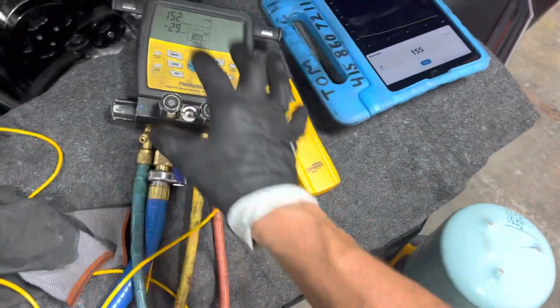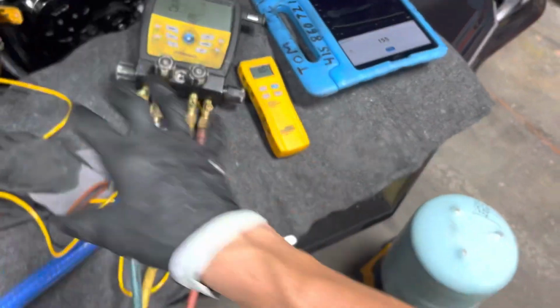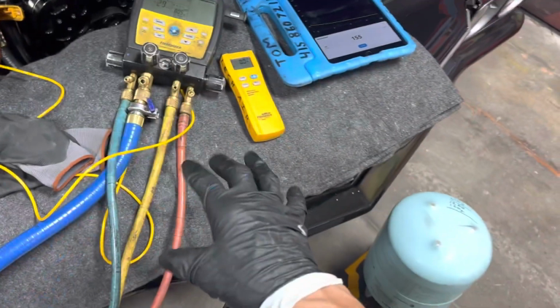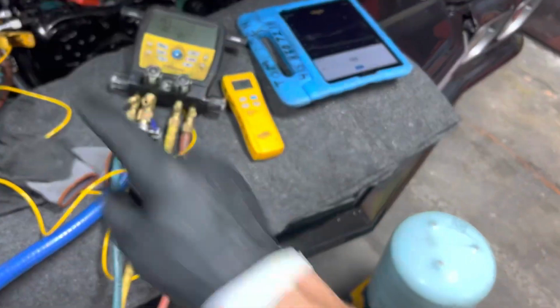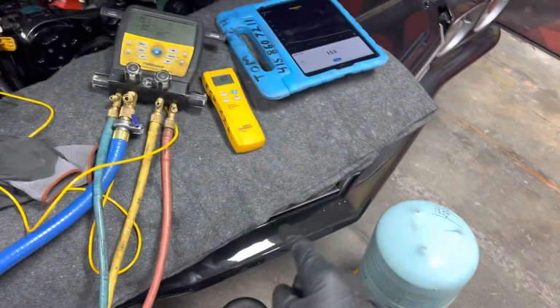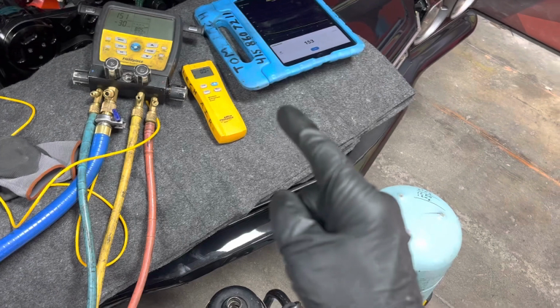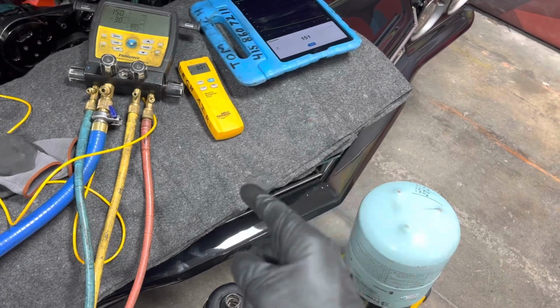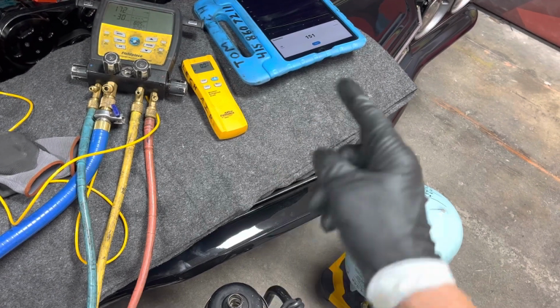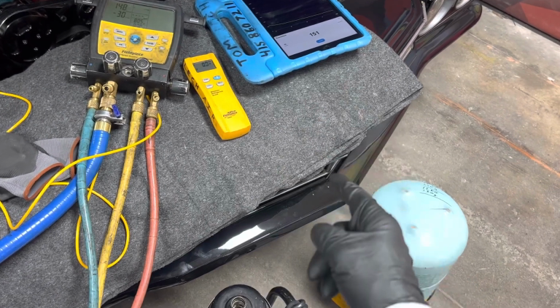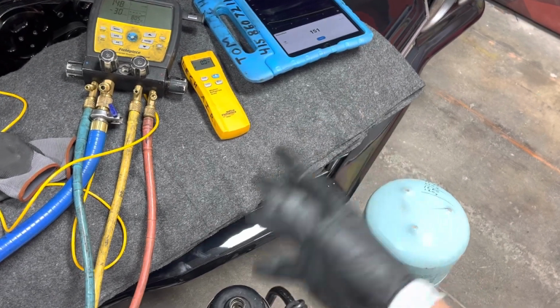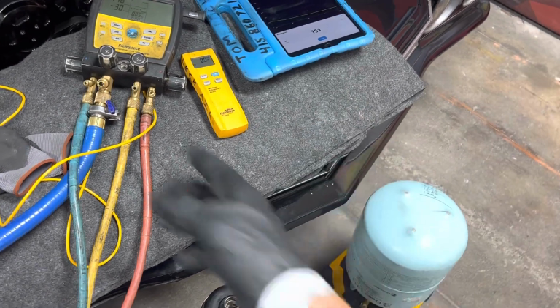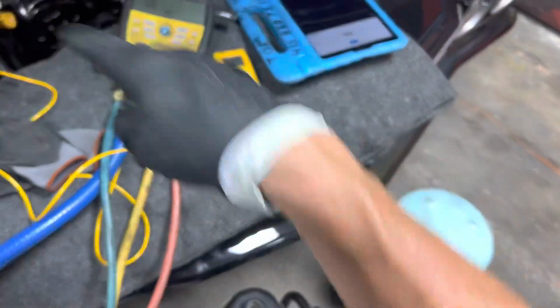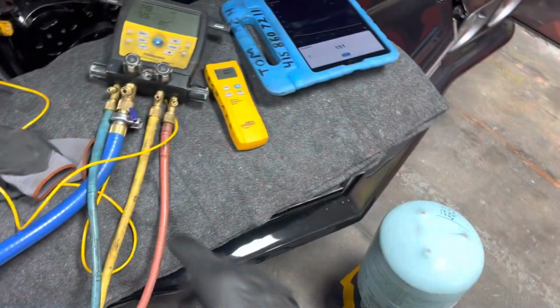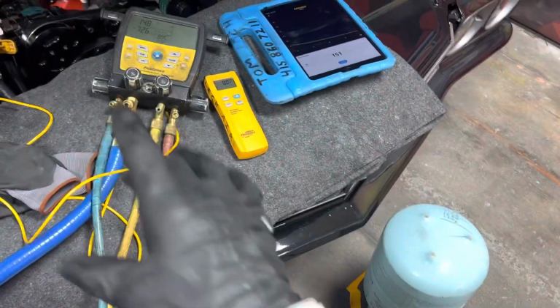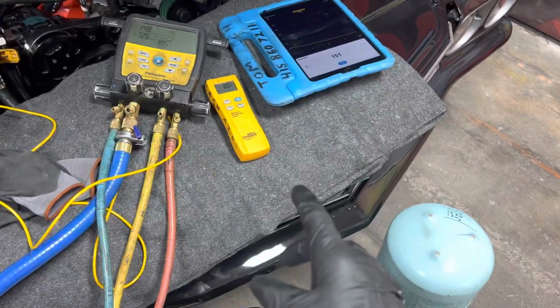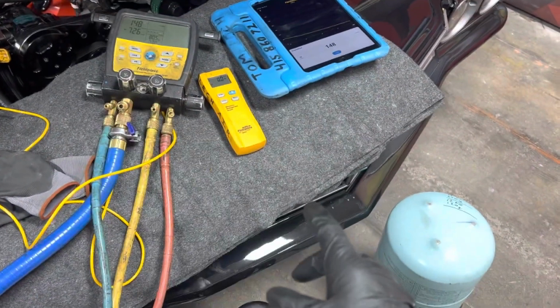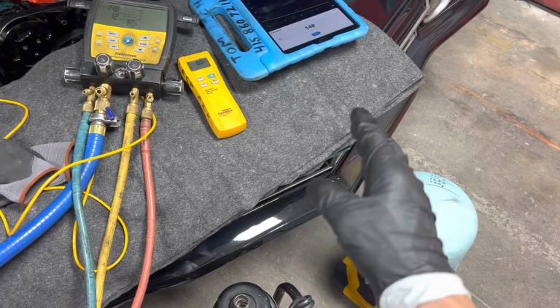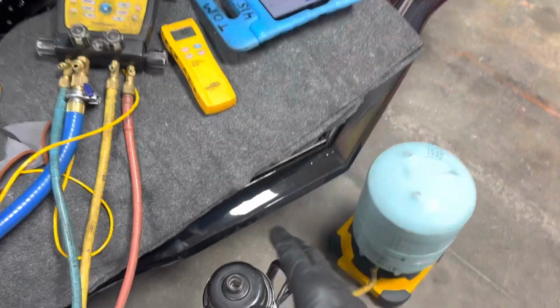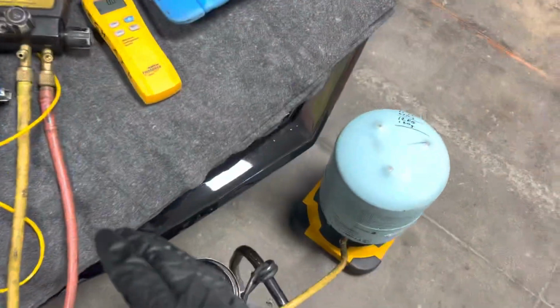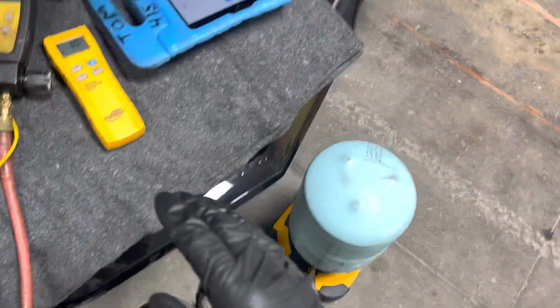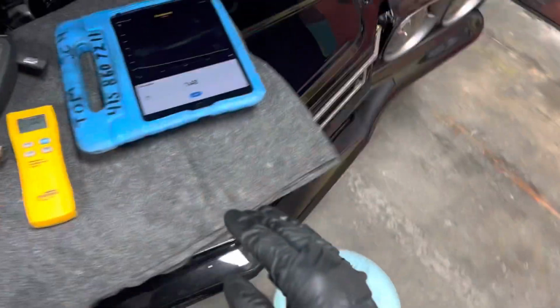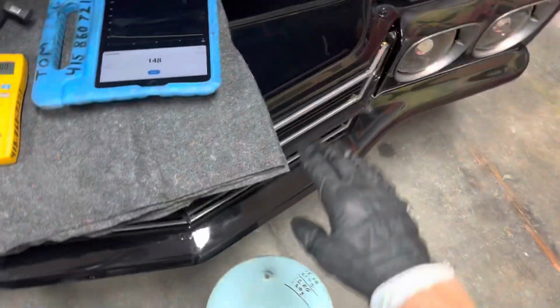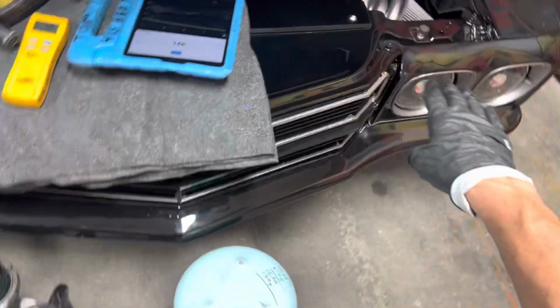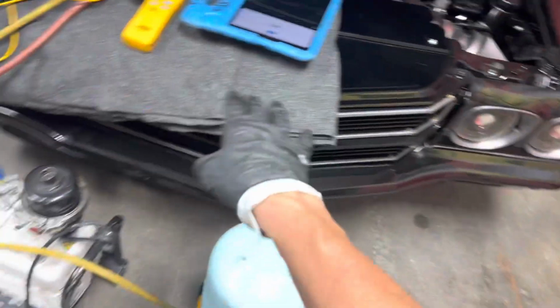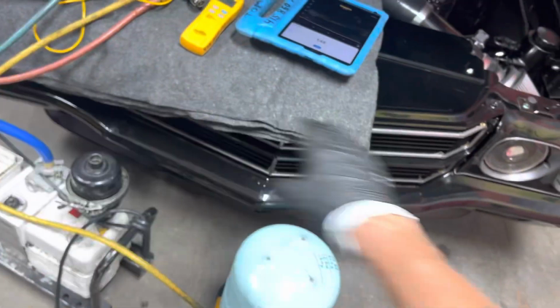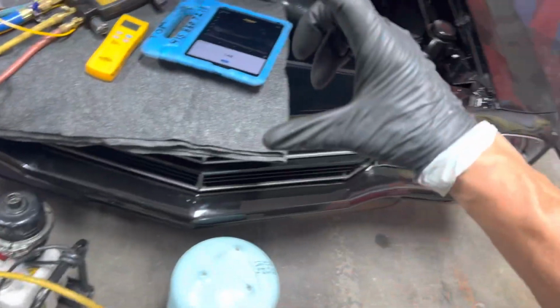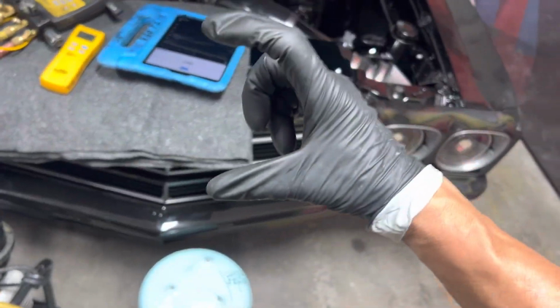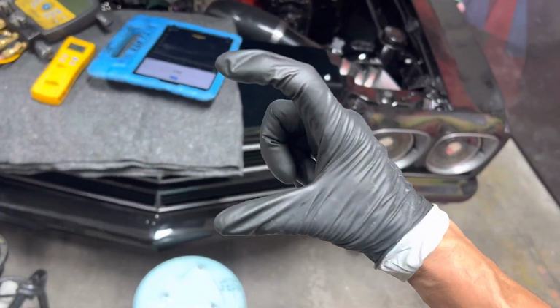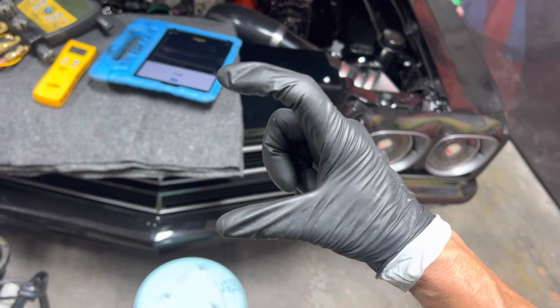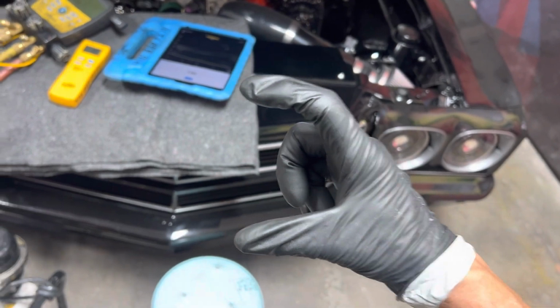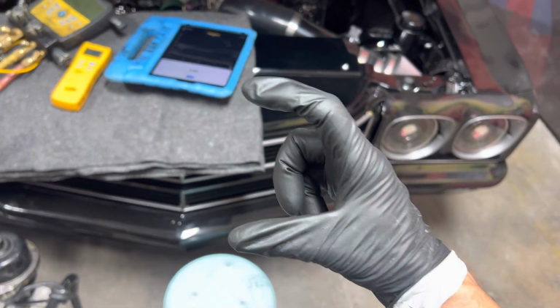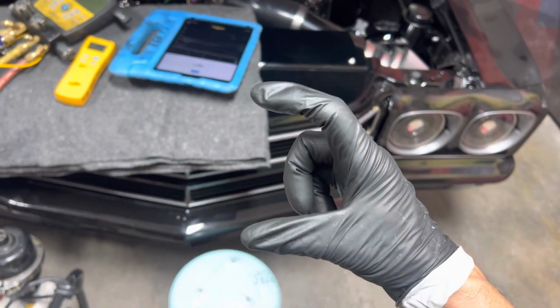The original vintage air system calls for 1.5 pounds — I'm using pounds because this is what they use on the vintage air systems. But they had to make a custom condenser, and they chopped off the top and took out about this much of the condenser. We all know that's bad.